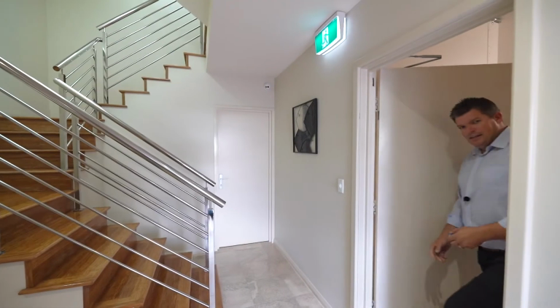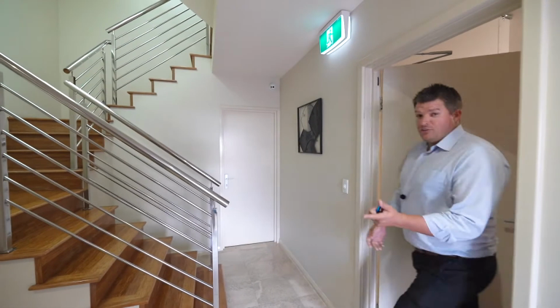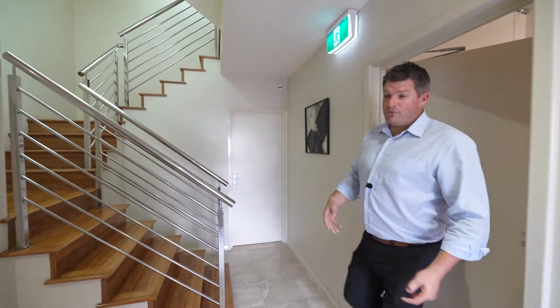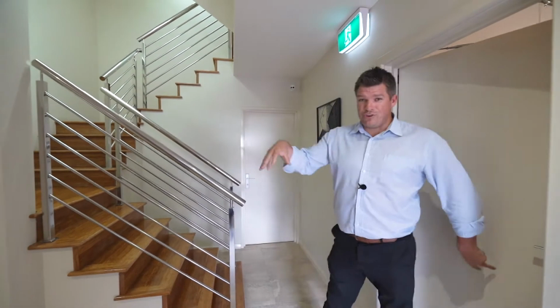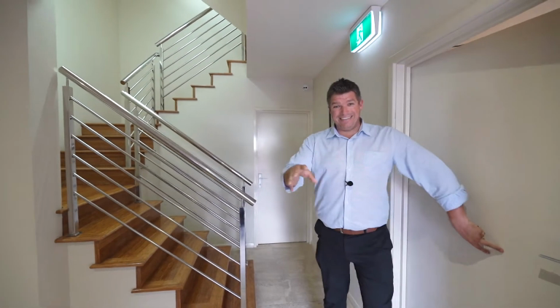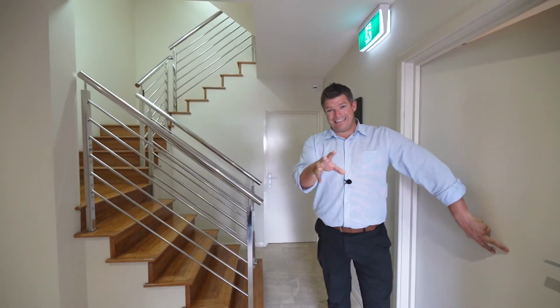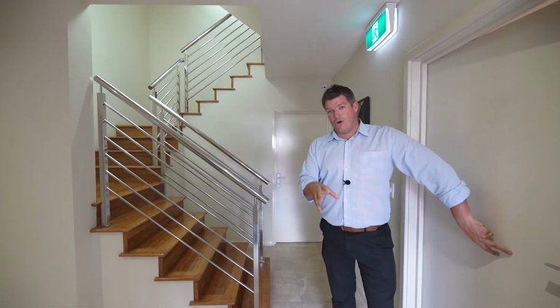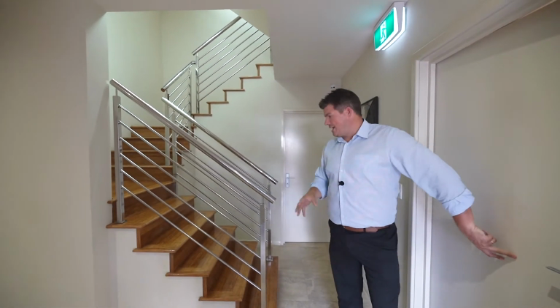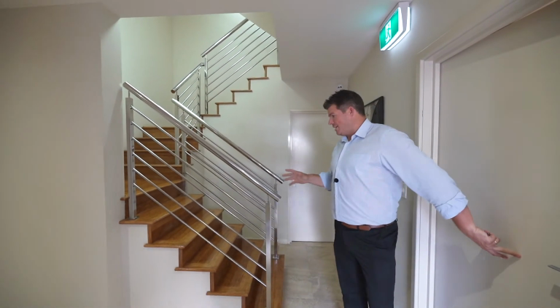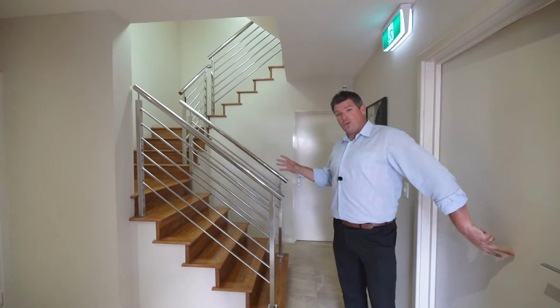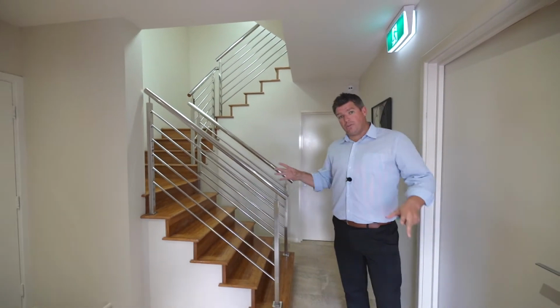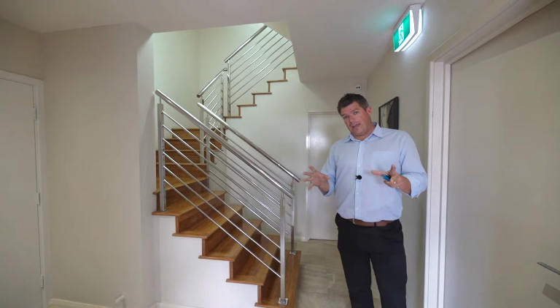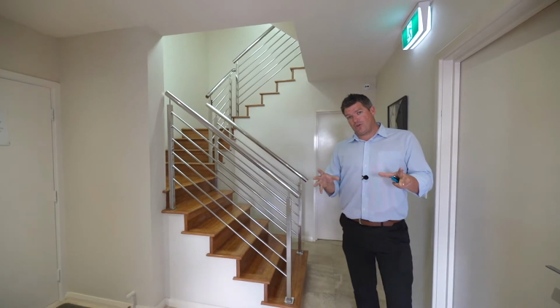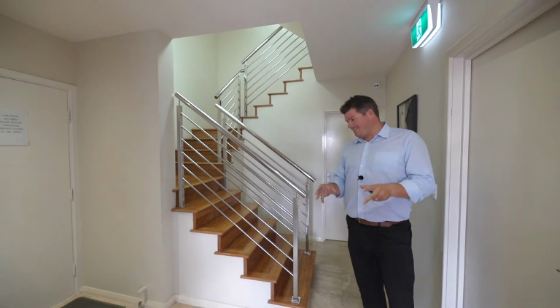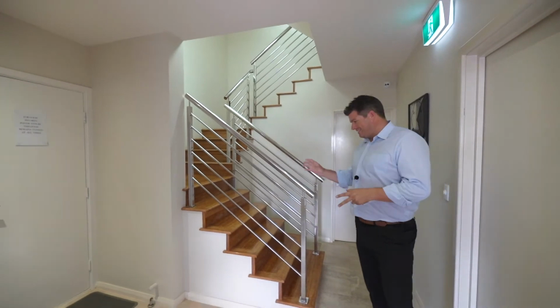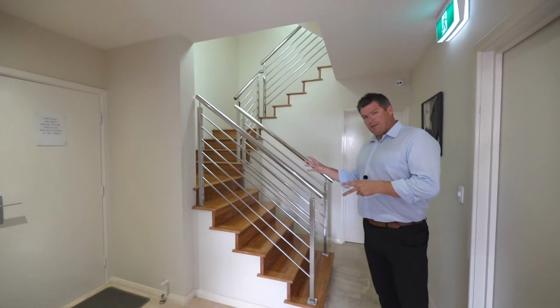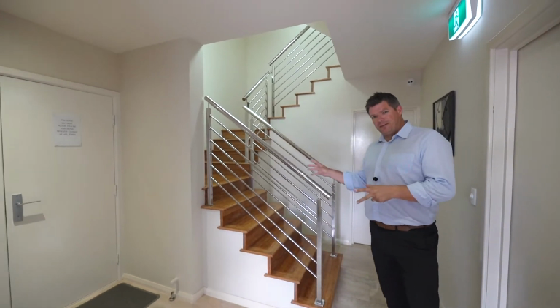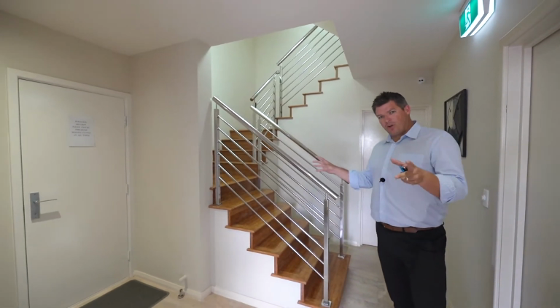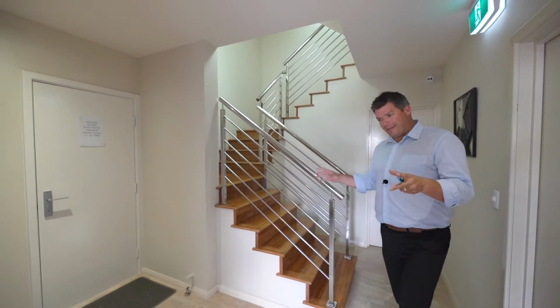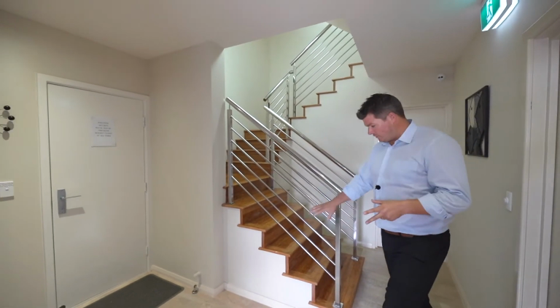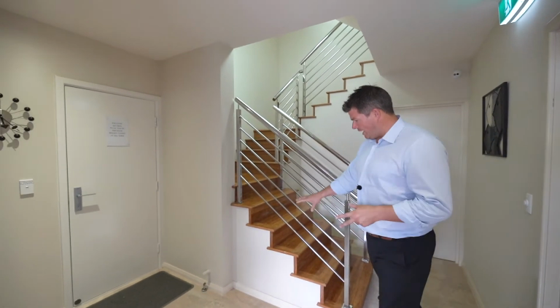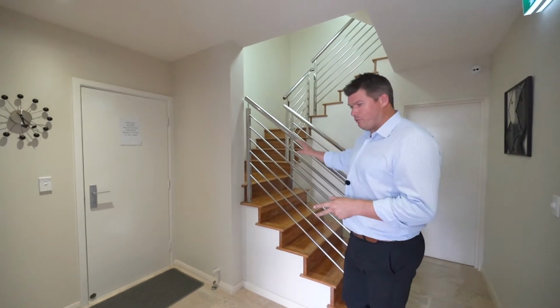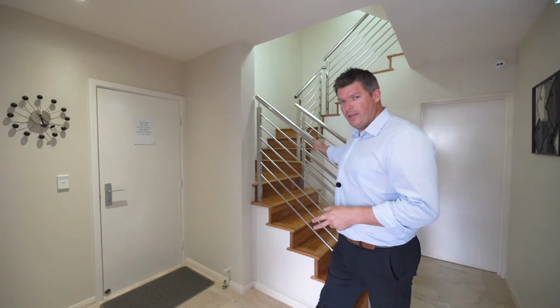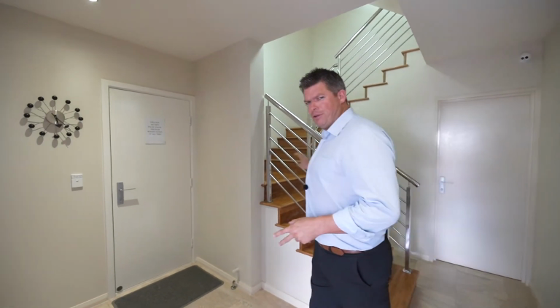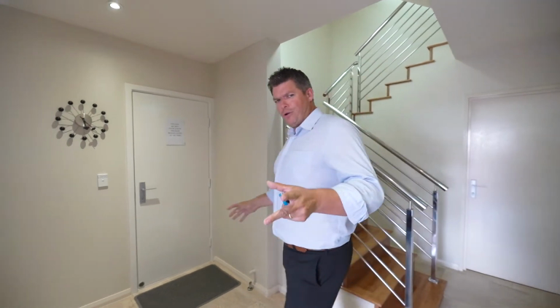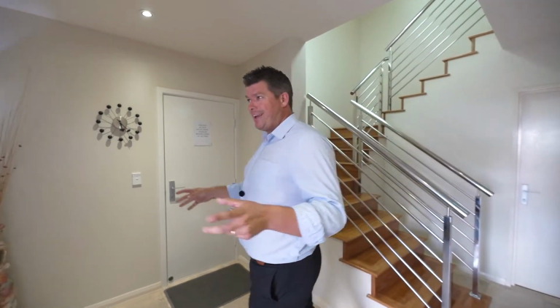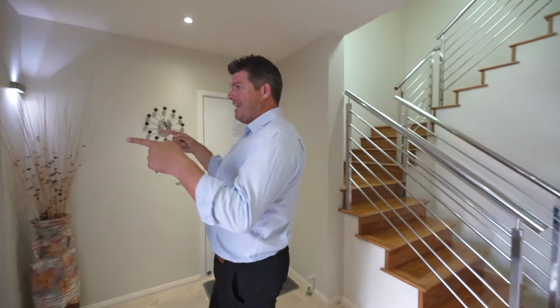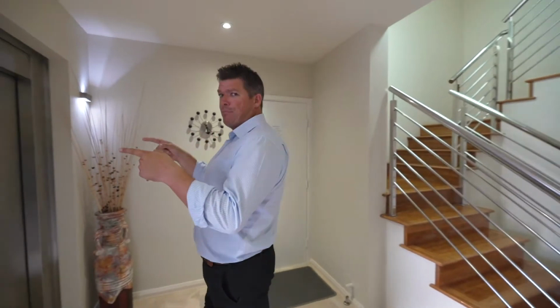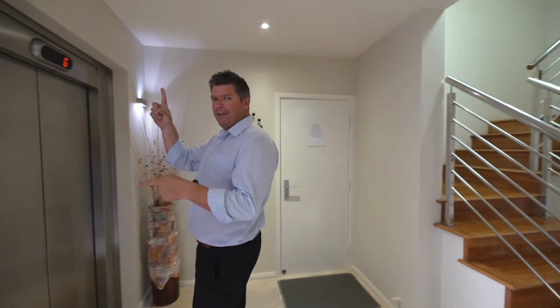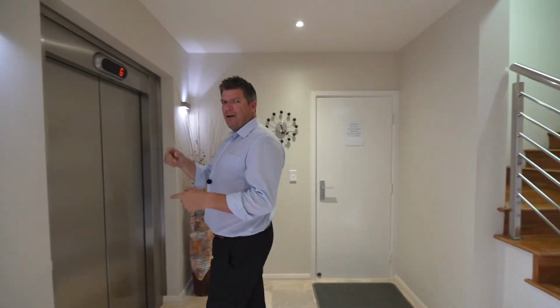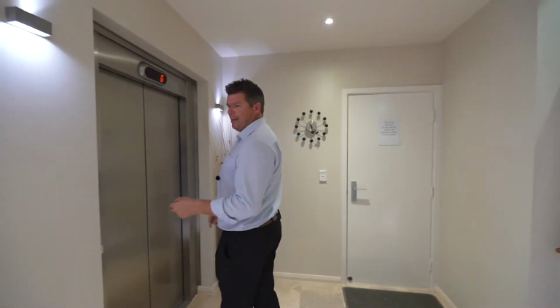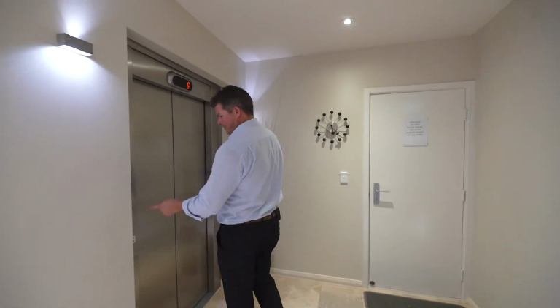Beautiful. Entry into this common area — you can always tell how good a complex is by the finish in the common areas. Look at that: wood flooring, beautiful chrome staircase, and a private lift right up to level 3.